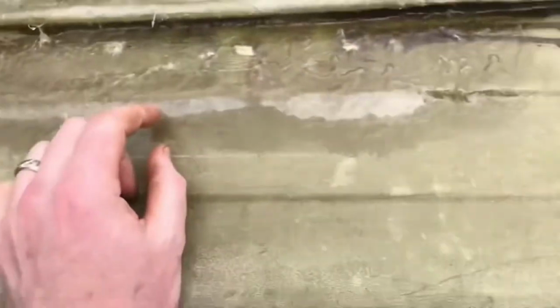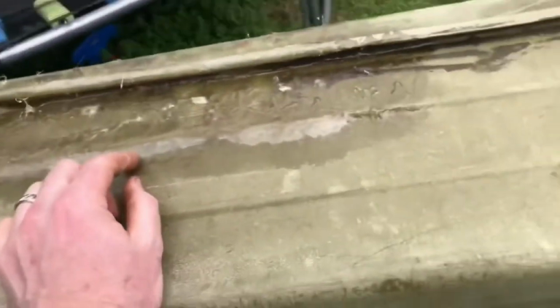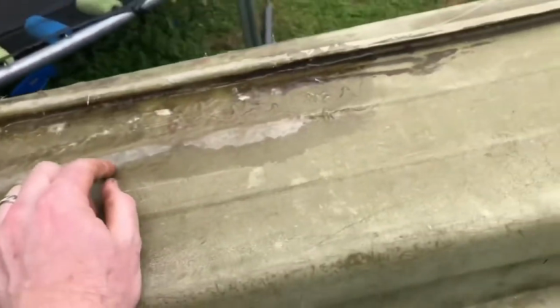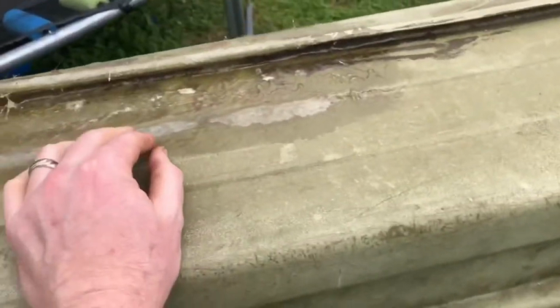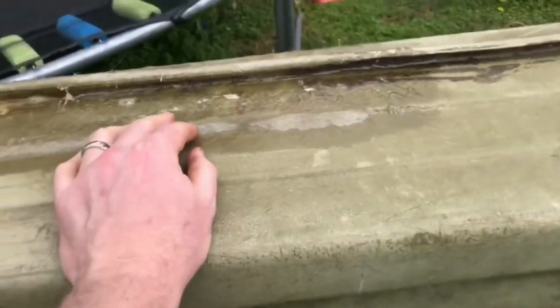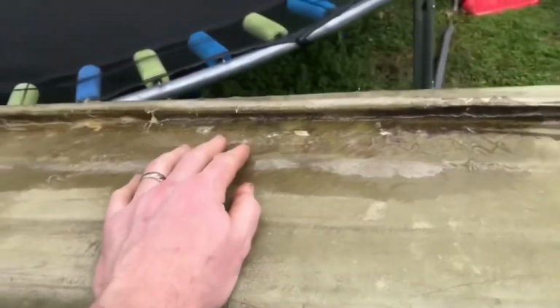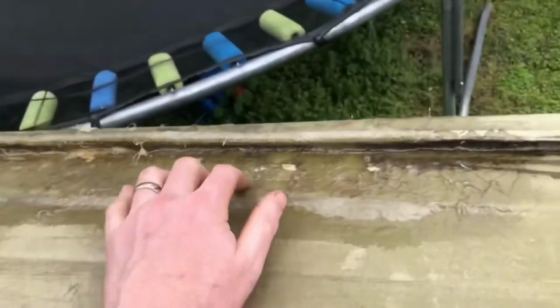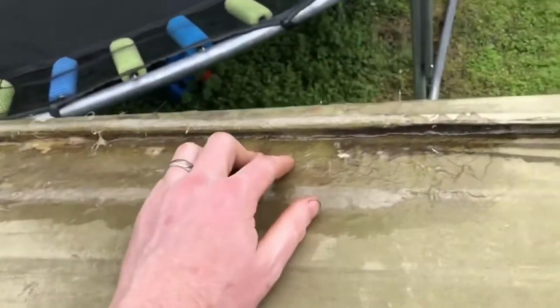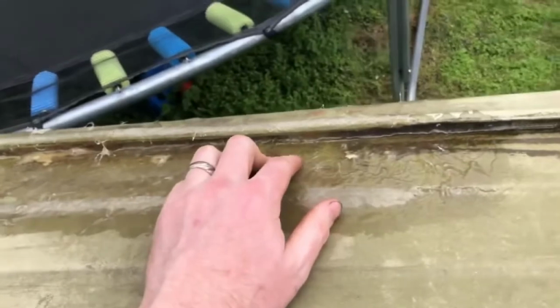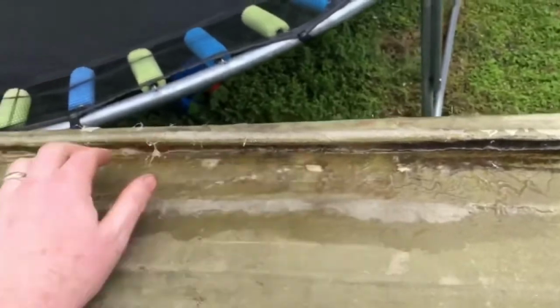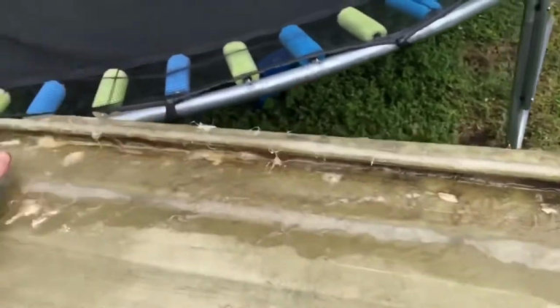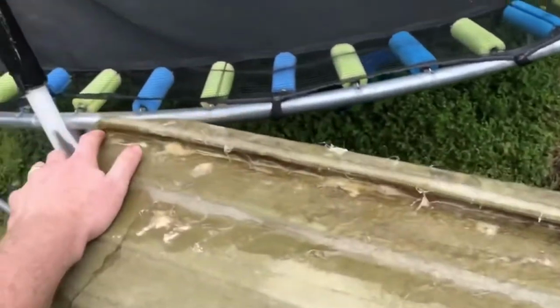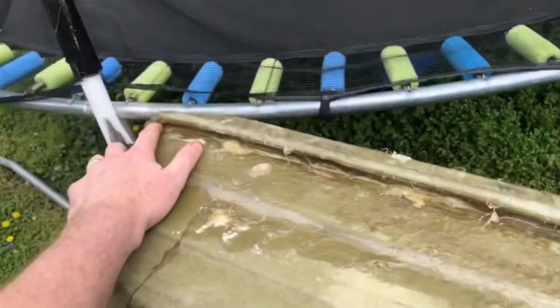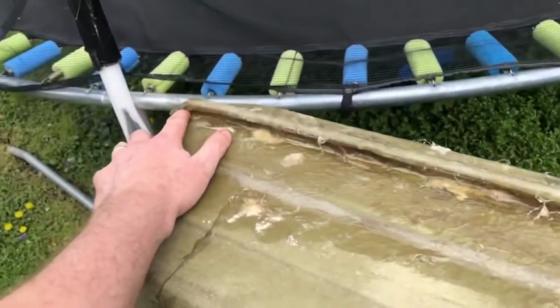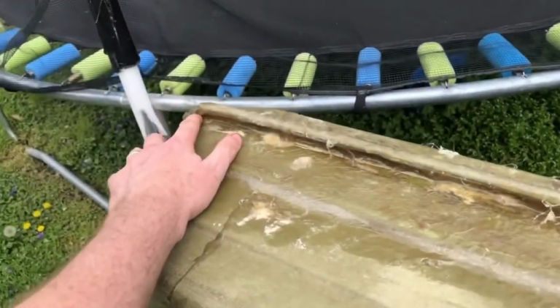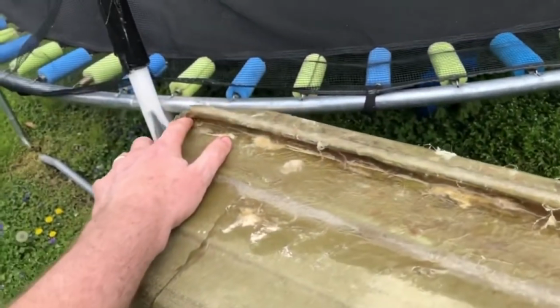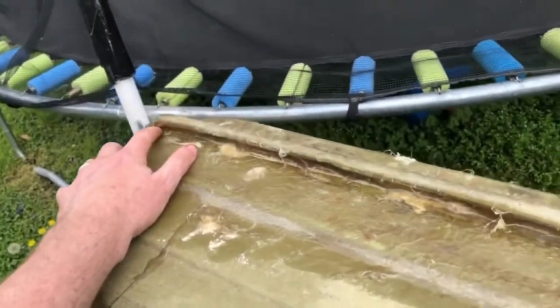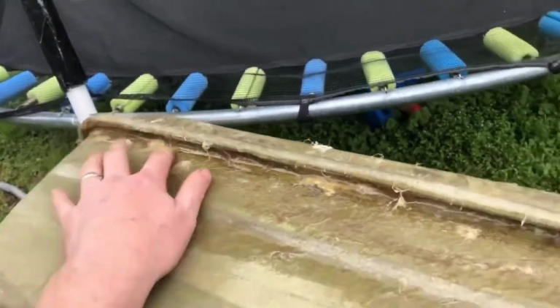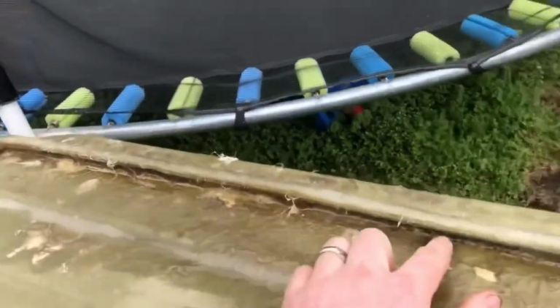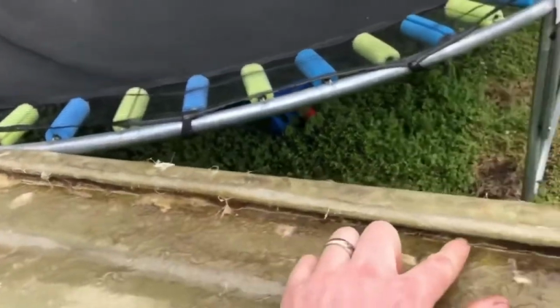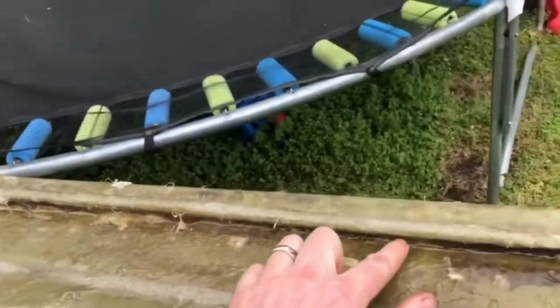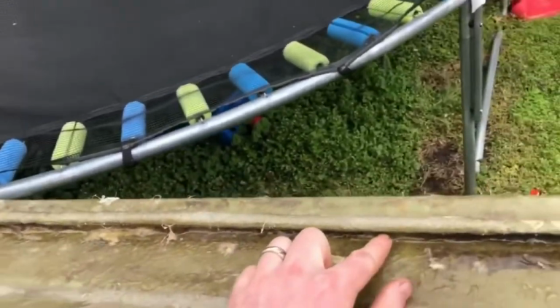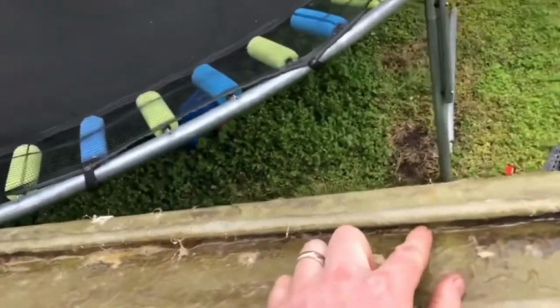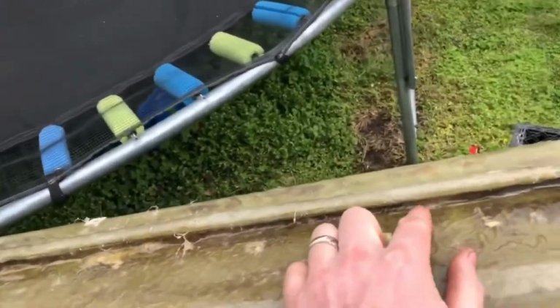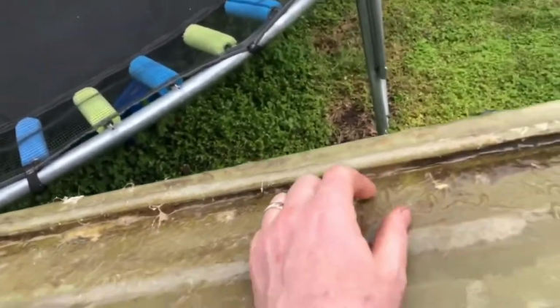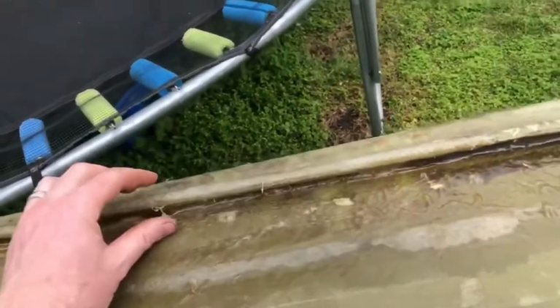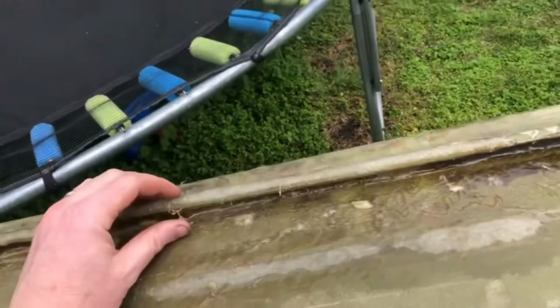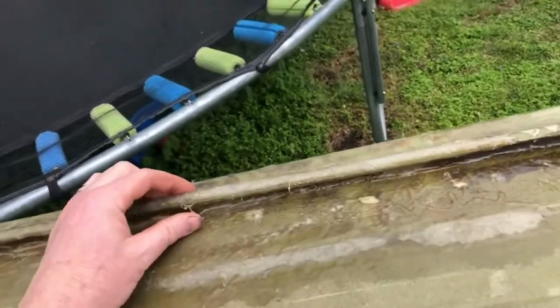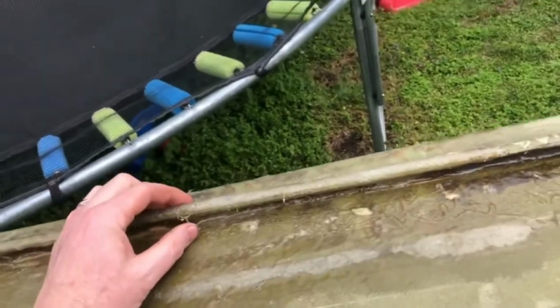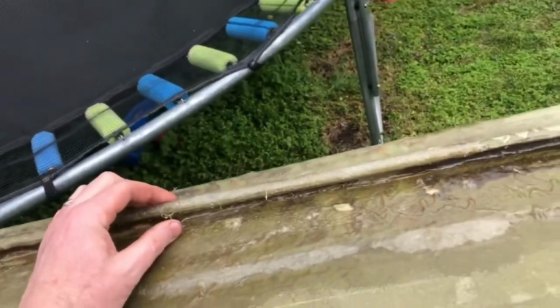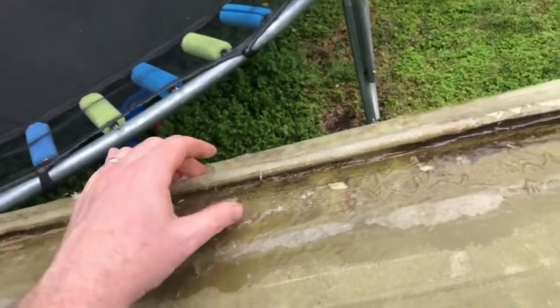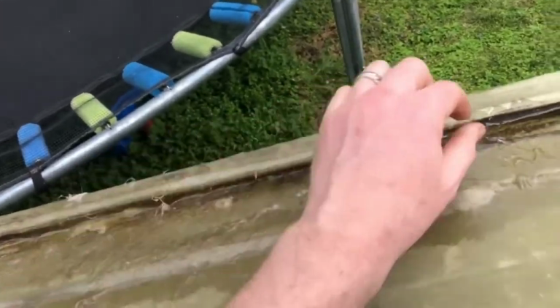If you remember, earlier there was a really big crack that went all the way from here to about here, and I did the same thing — I filled this channel with resin.